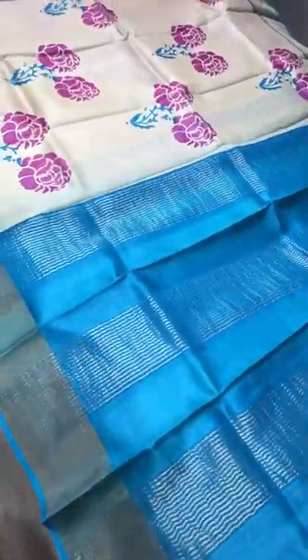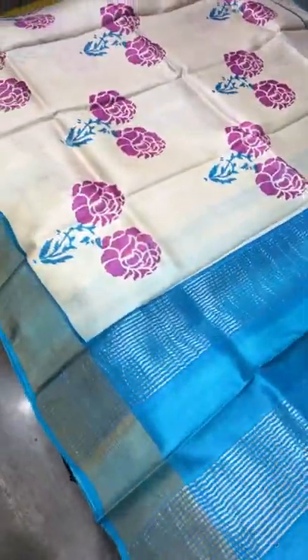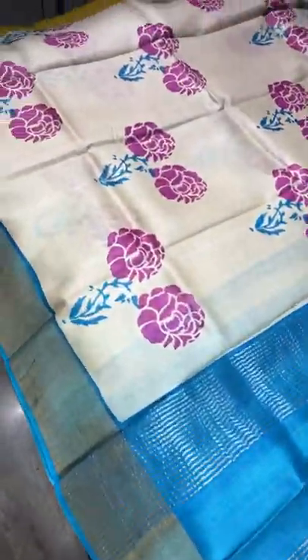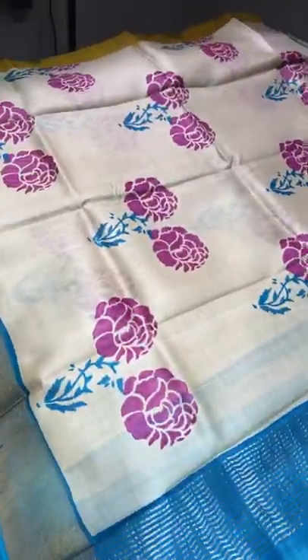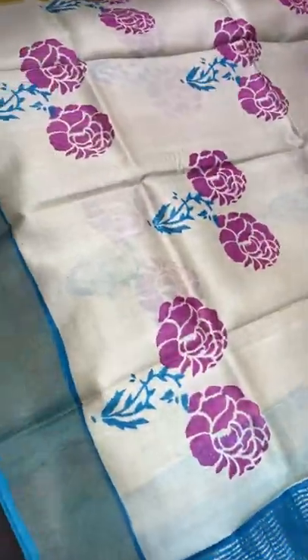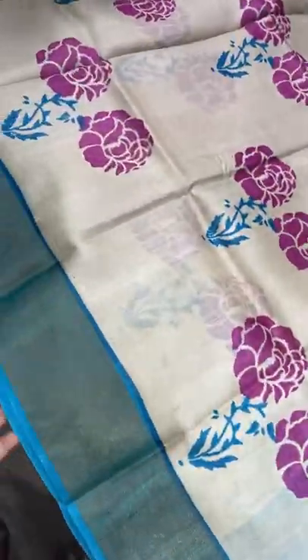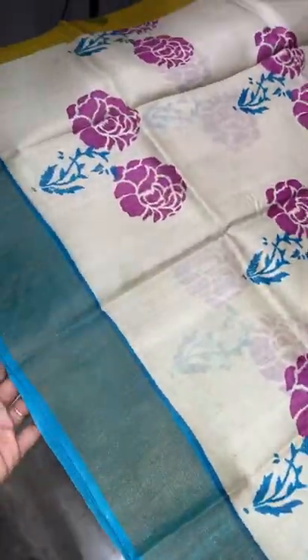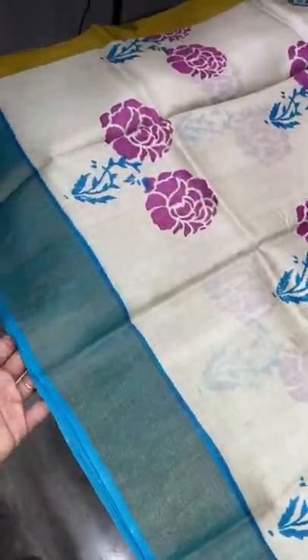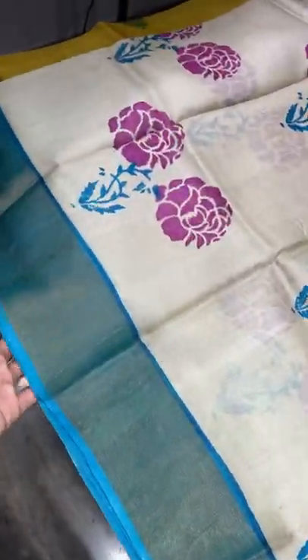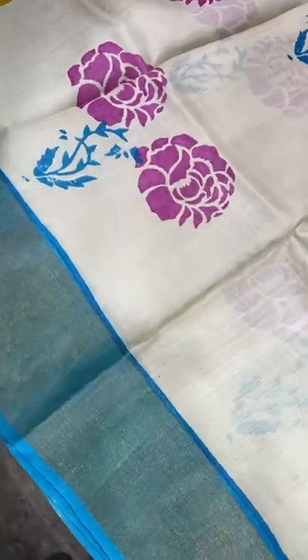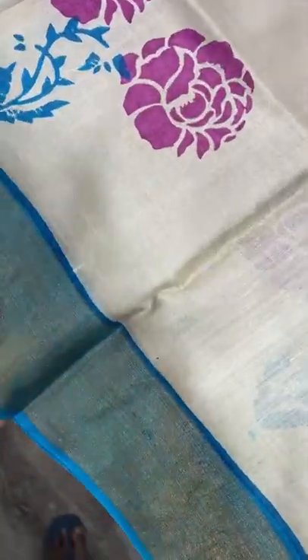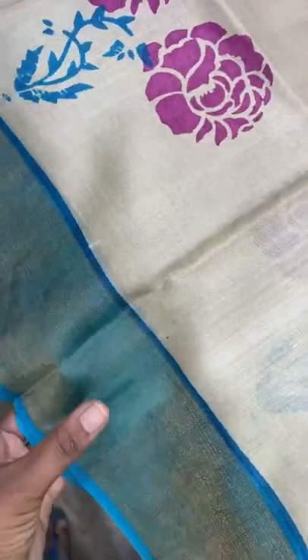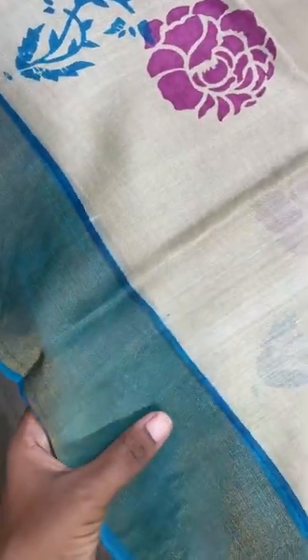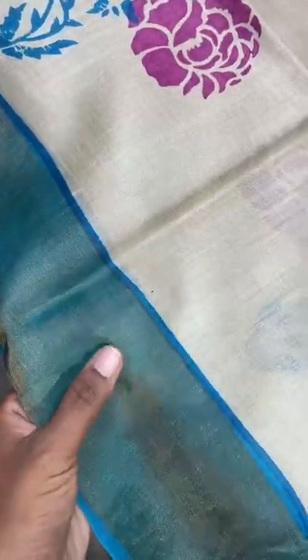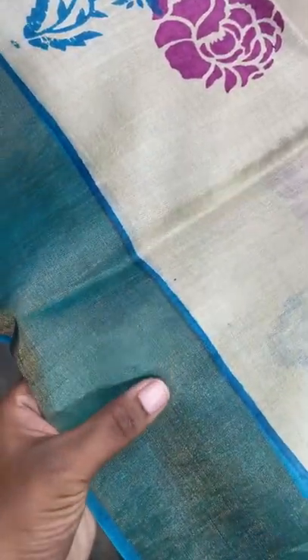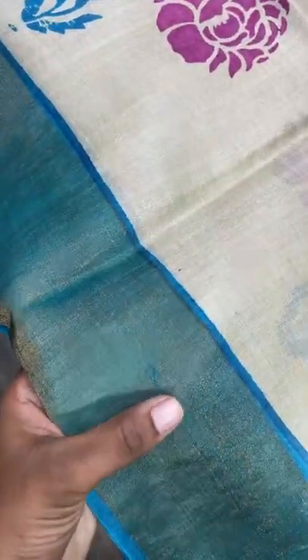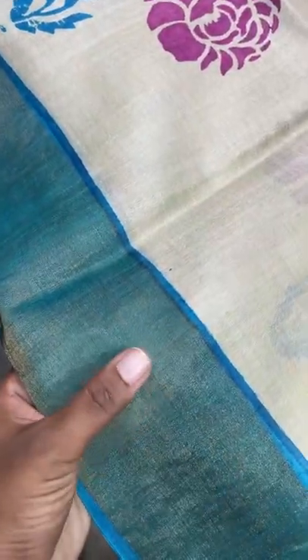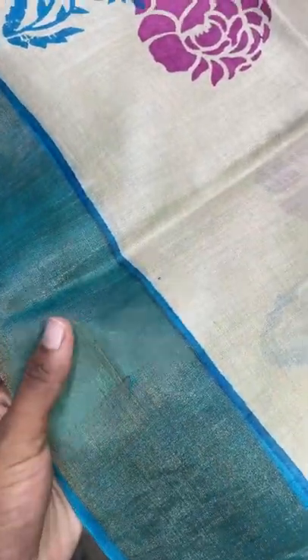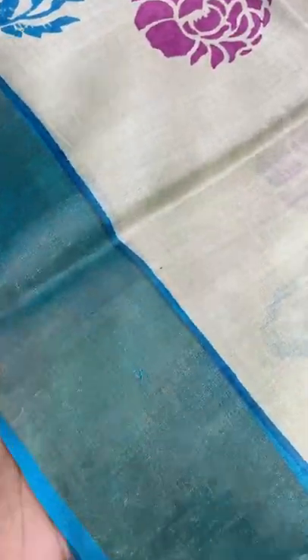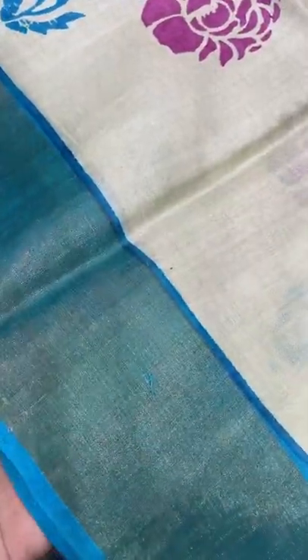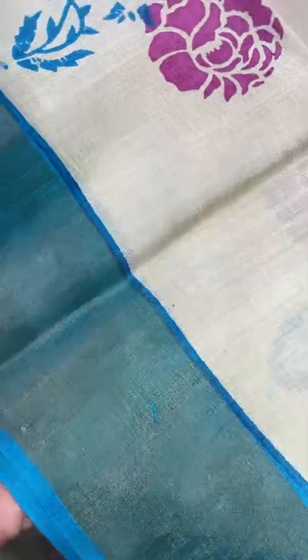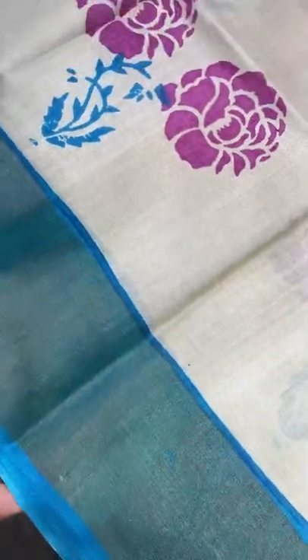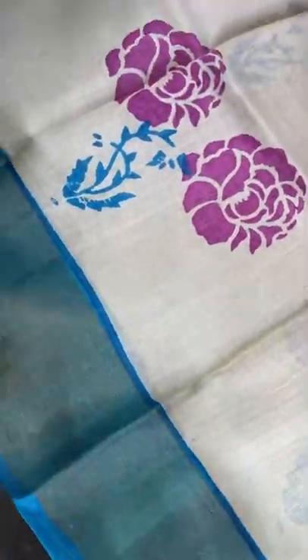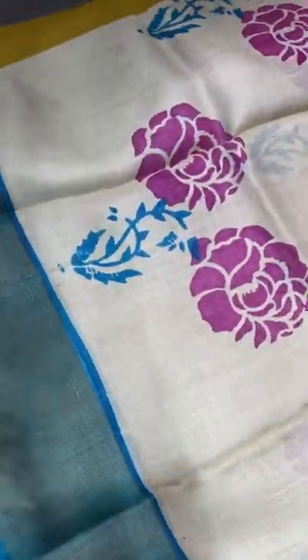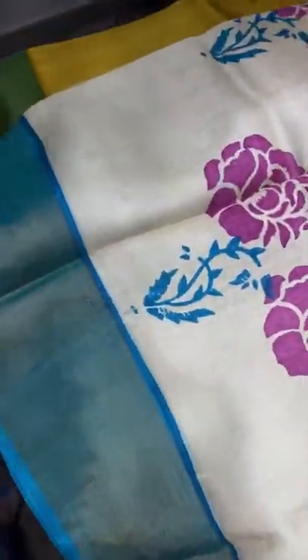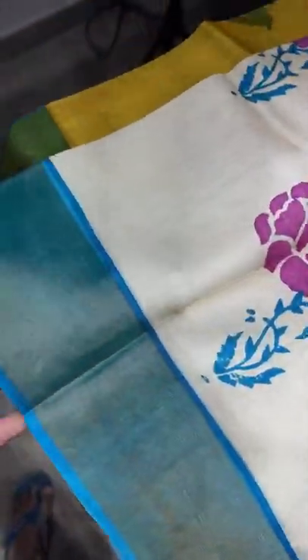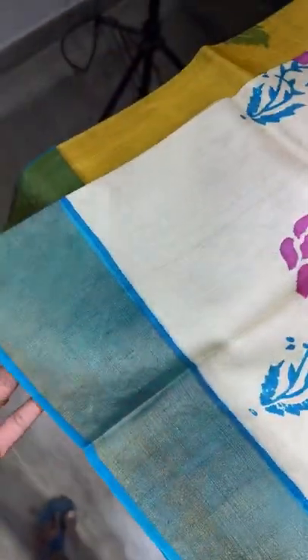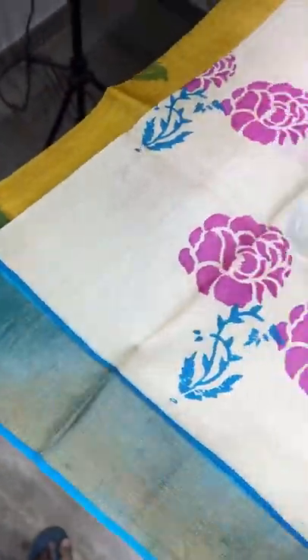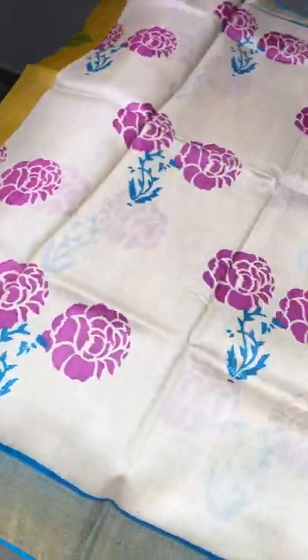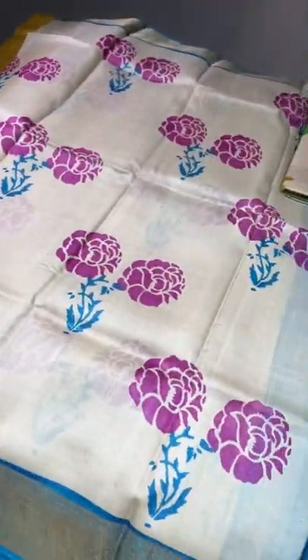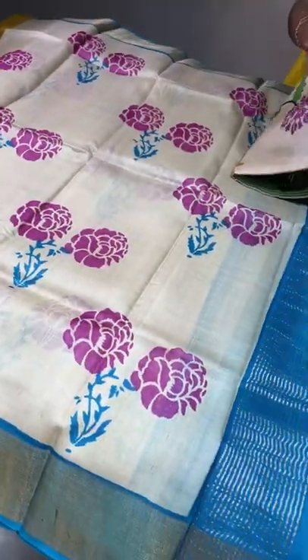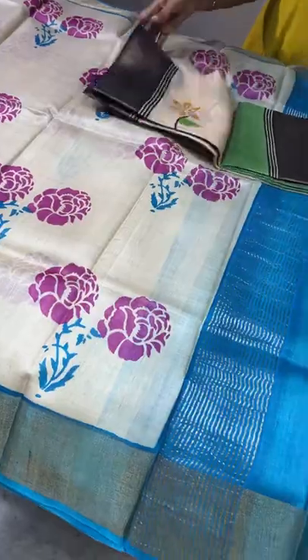All these saris have very elegant 4-inch zari borders, hand woven. The thread marks you can see are hand loop marks — these are not damages. These are evidence that these are pure handmade saris.